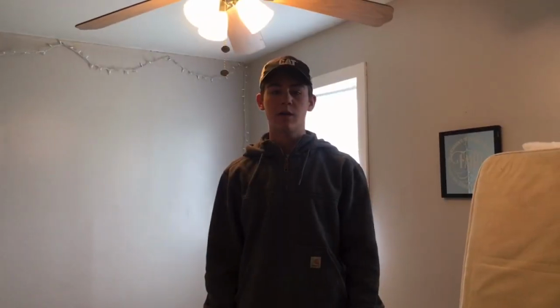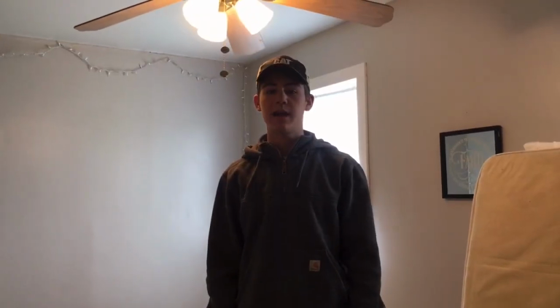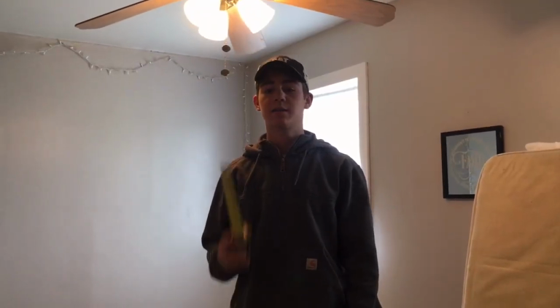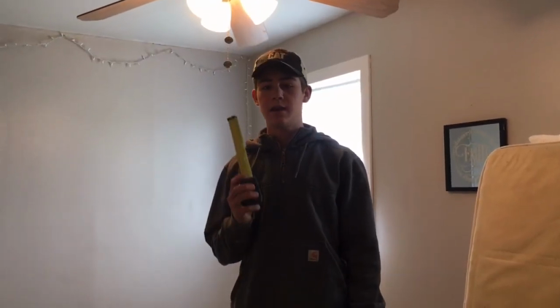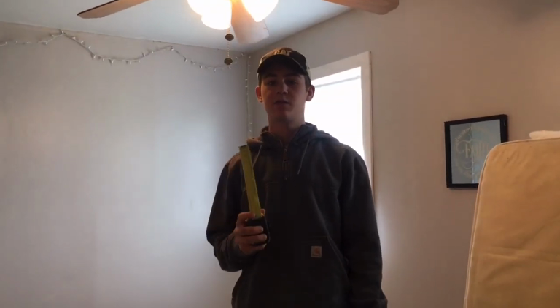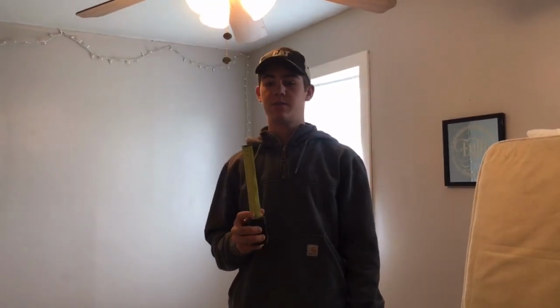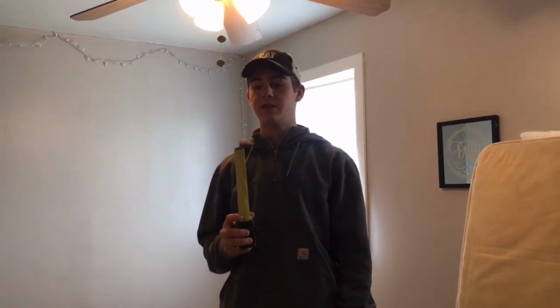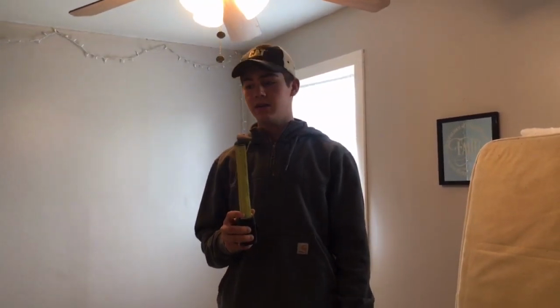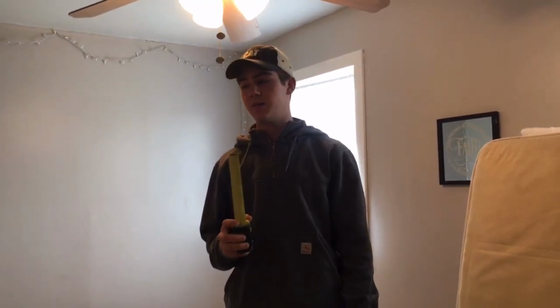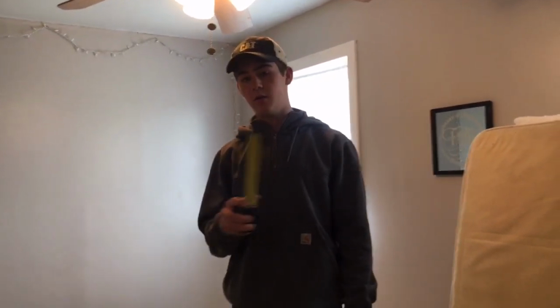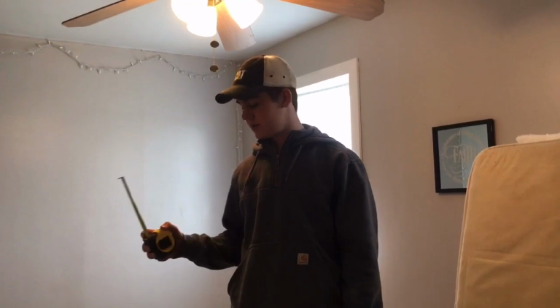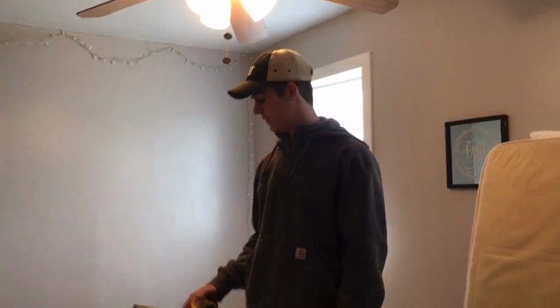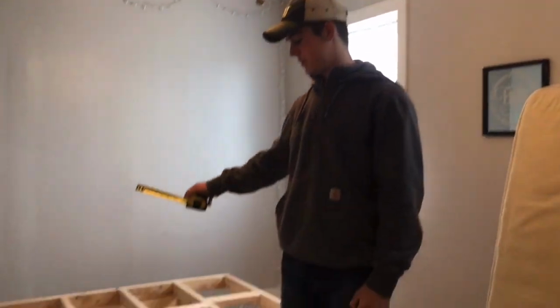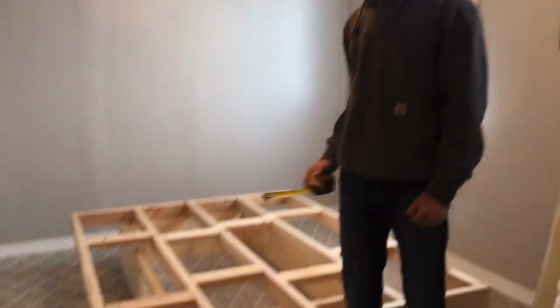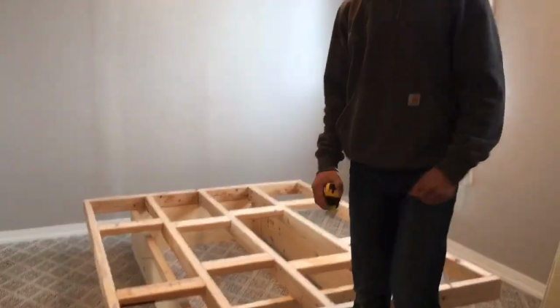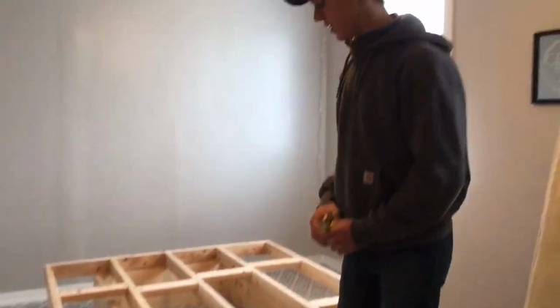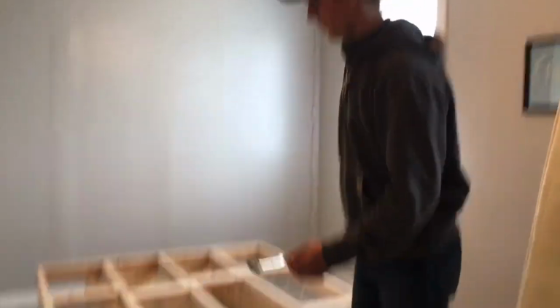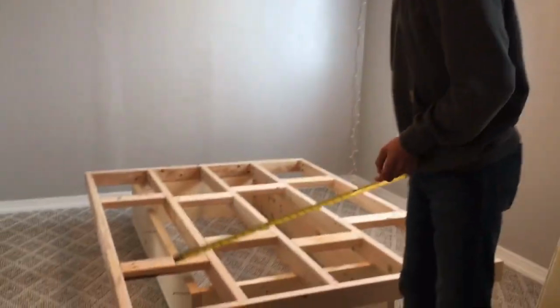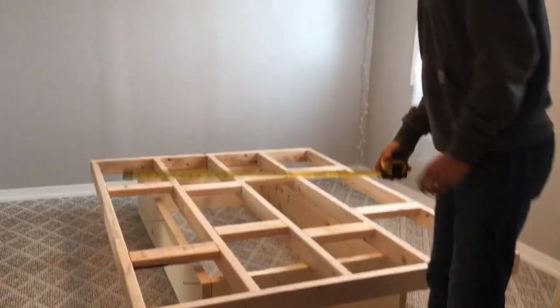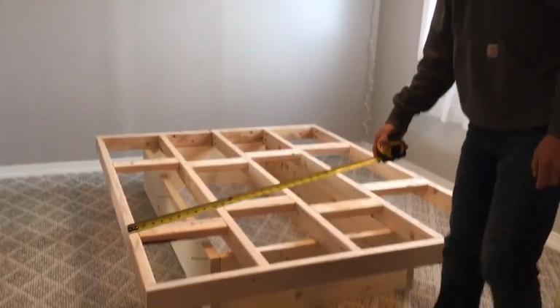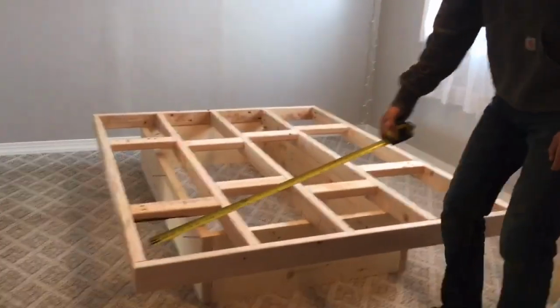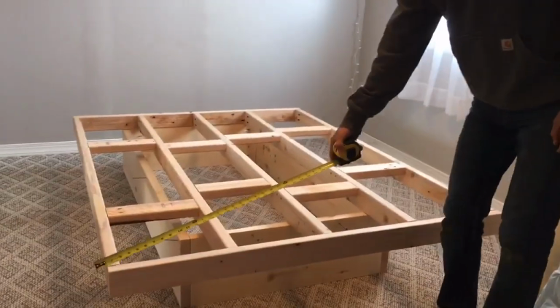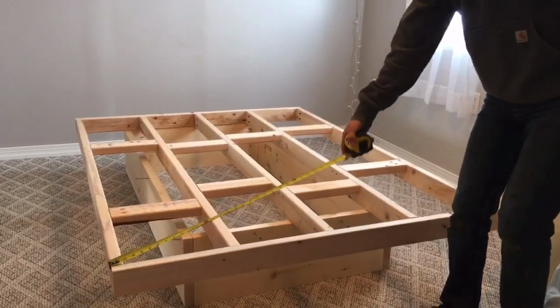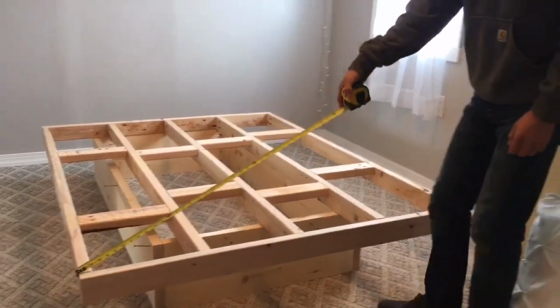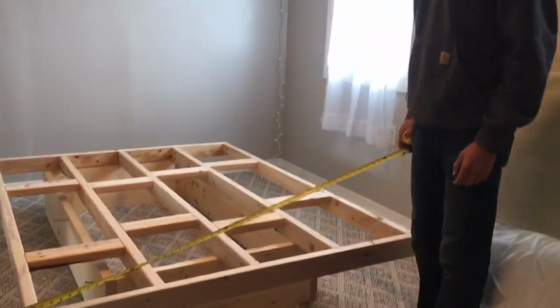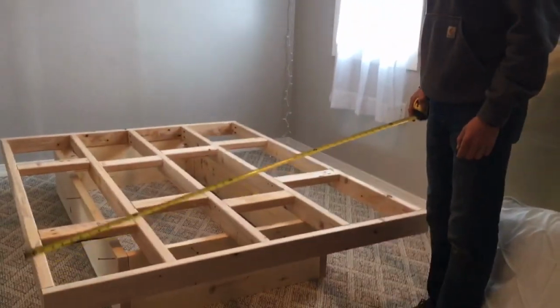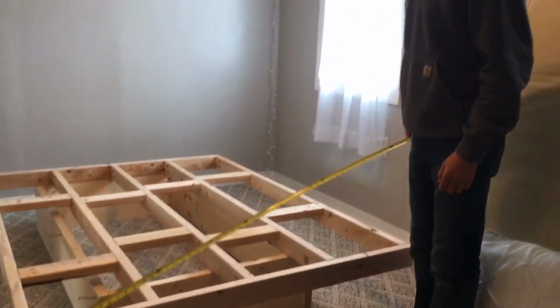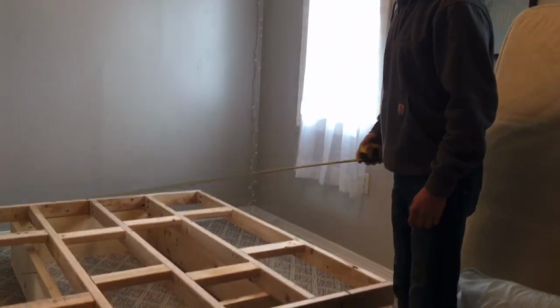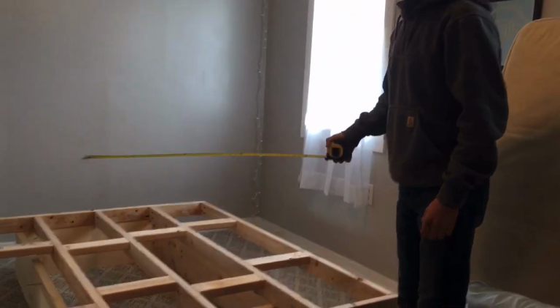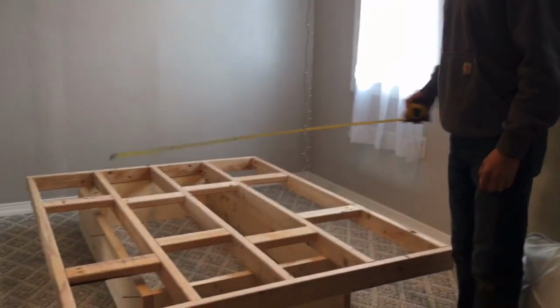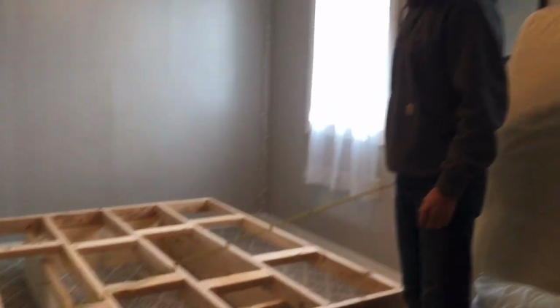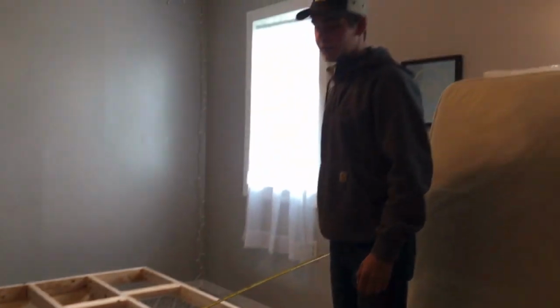Welcome back. I'm going to give you all the measurements for this bed really quickly here. The bed total width is 56 inches and total length is 75 inches.